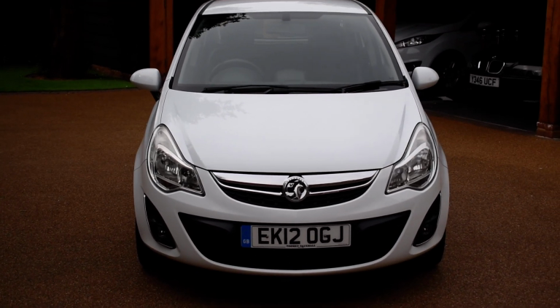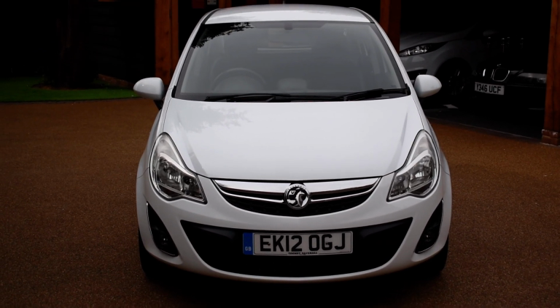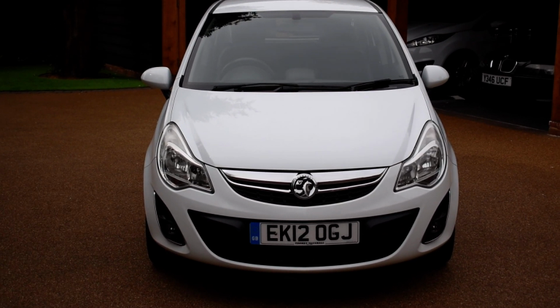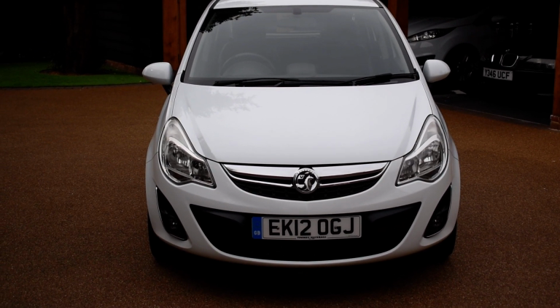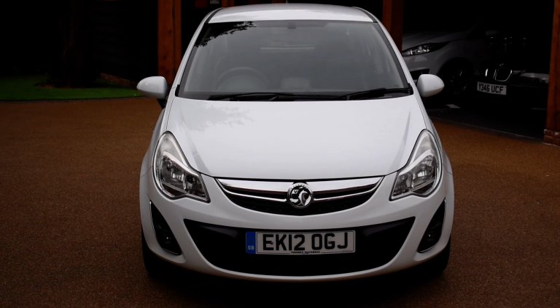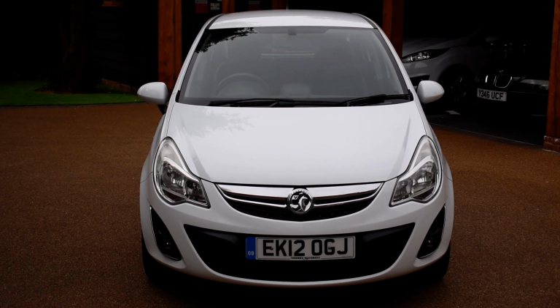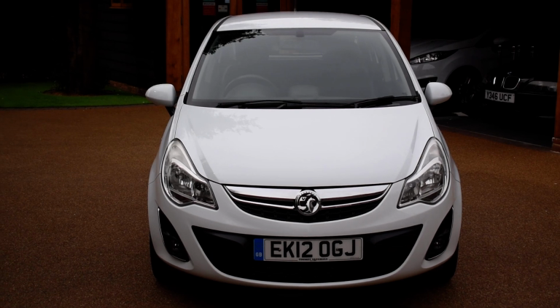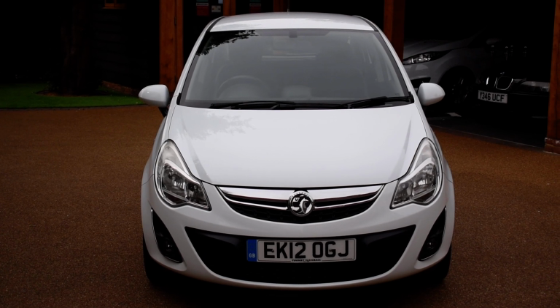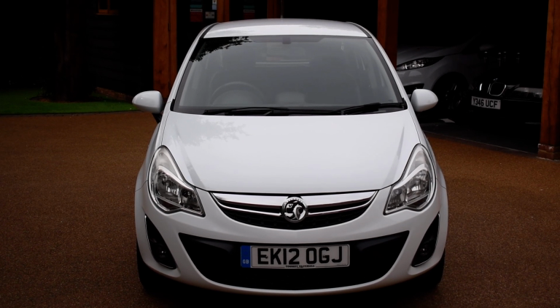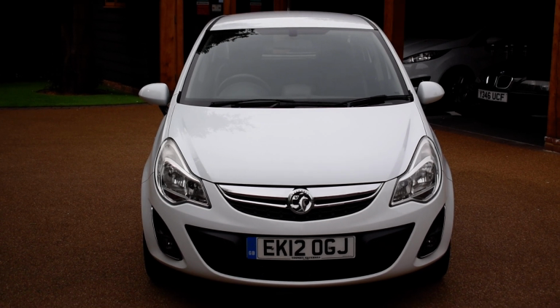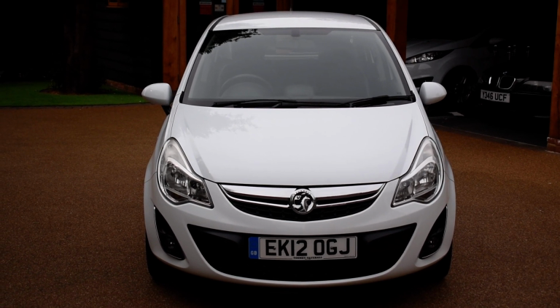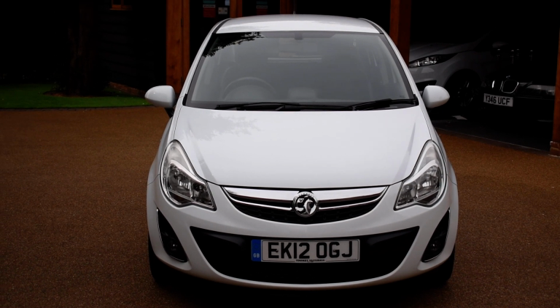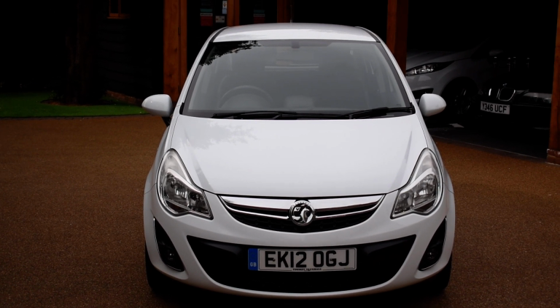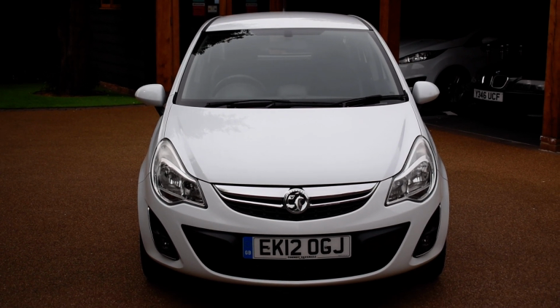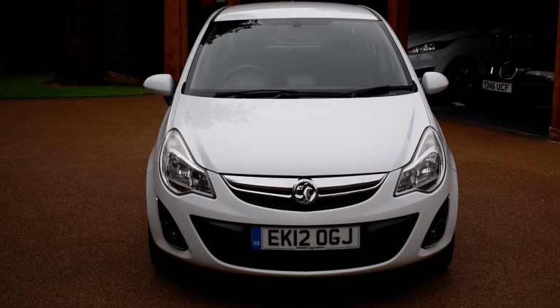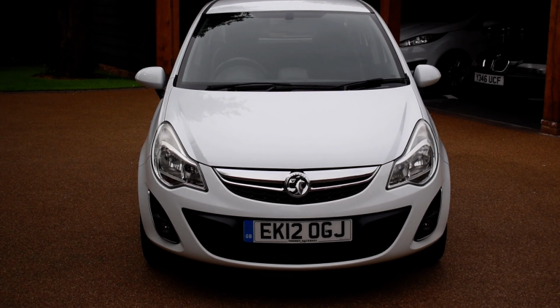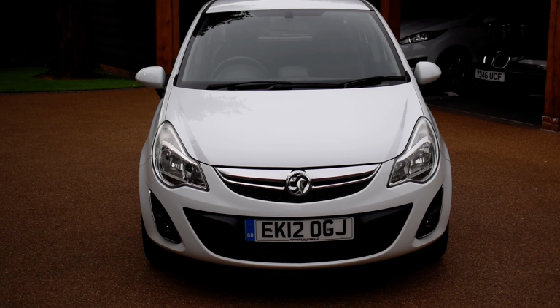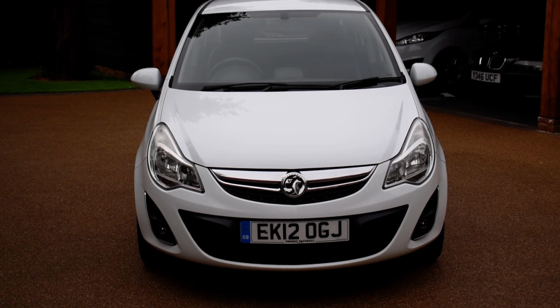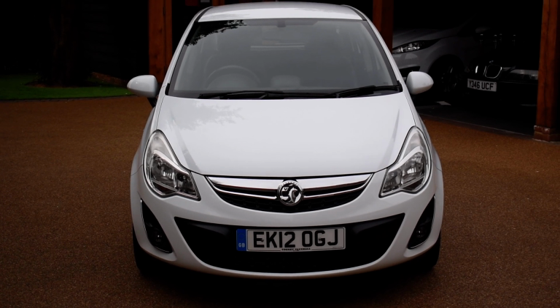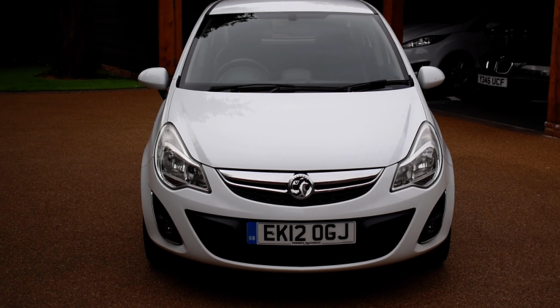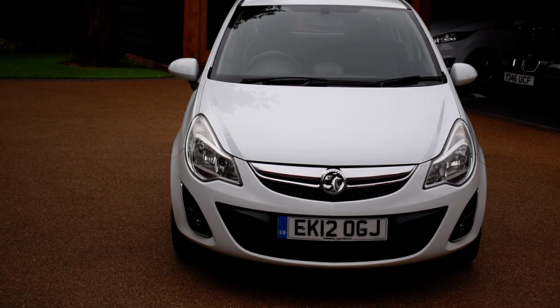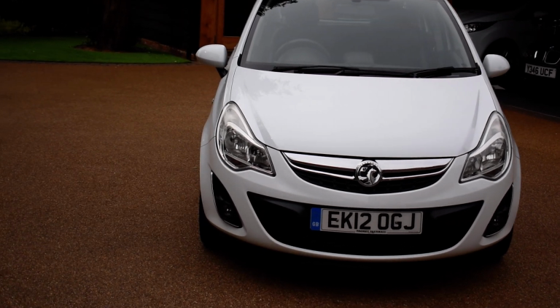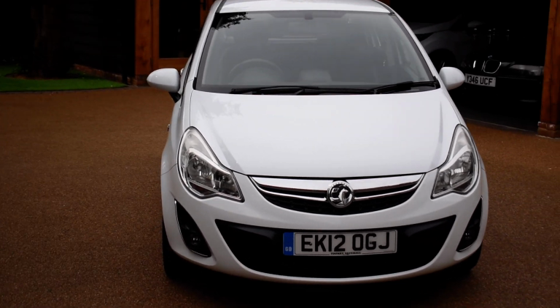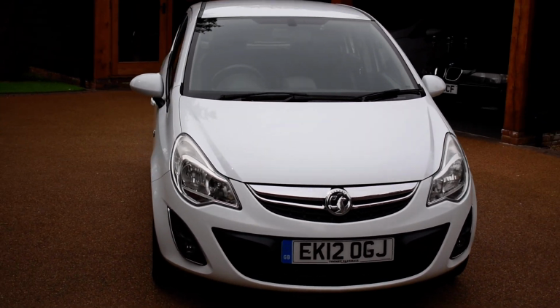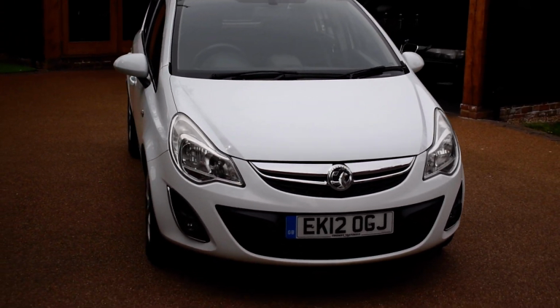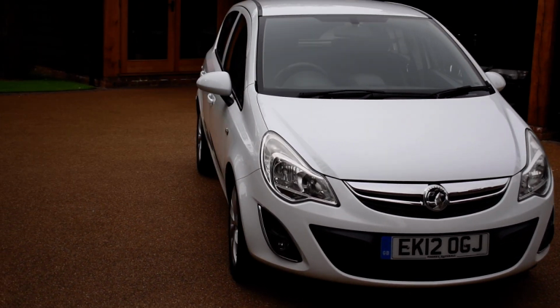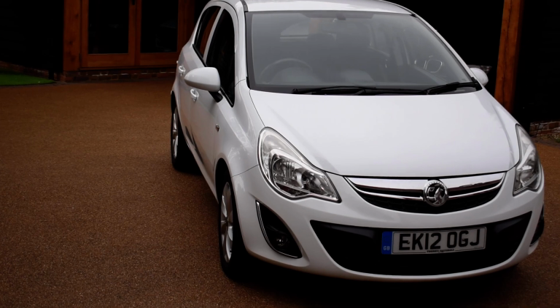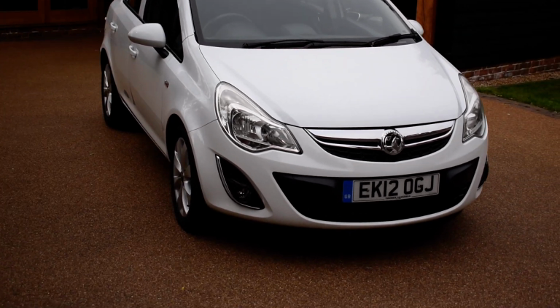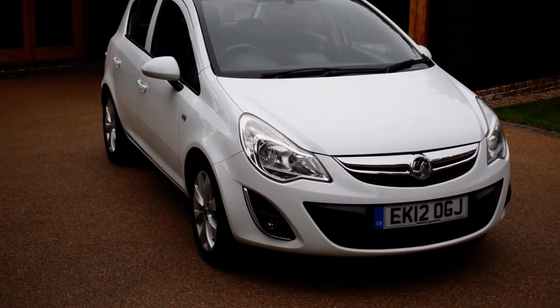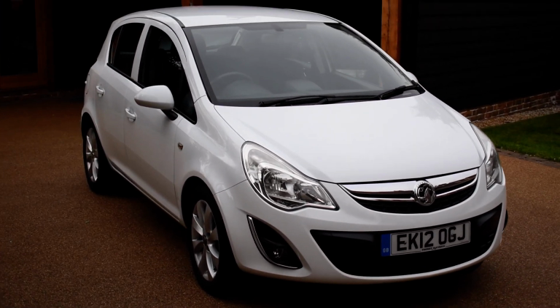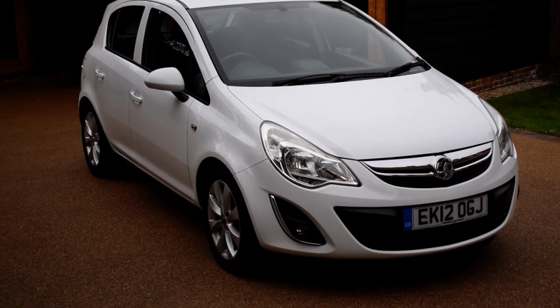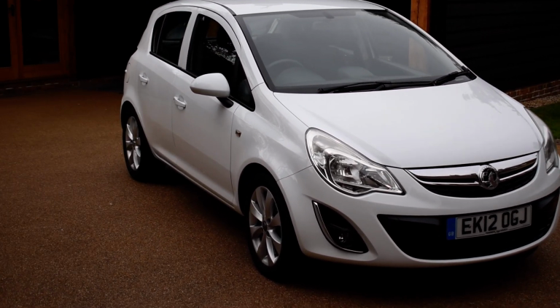Welcome to Just Peugeots. Today we have this stunning 2012 Vauxhall Corsa Active. It's a 1.2 petrol manual and it's covered just 46,000 miles. It has a full service history, there are six stamps in the service book and it is finished in Summit White.